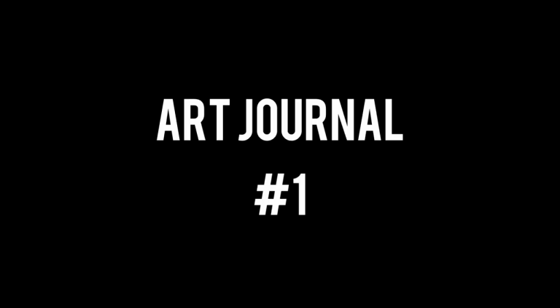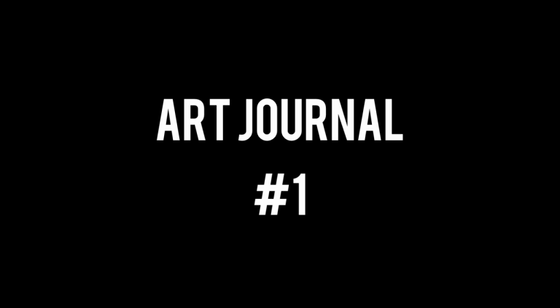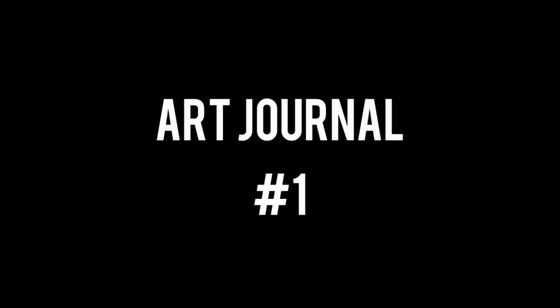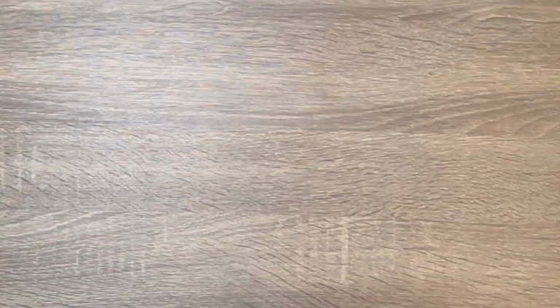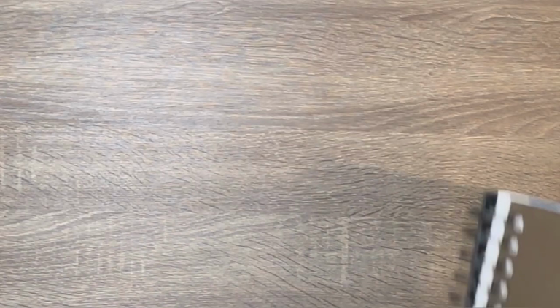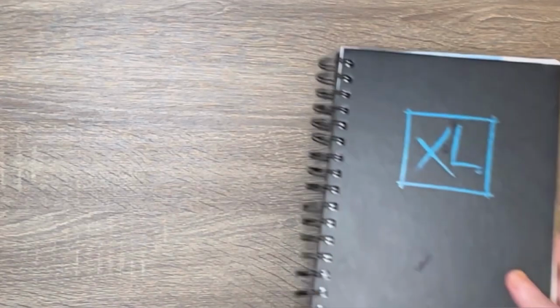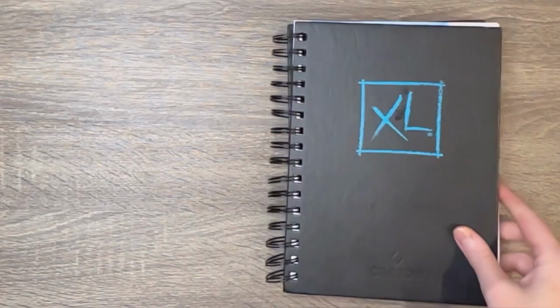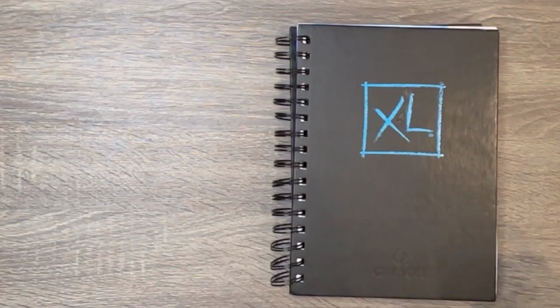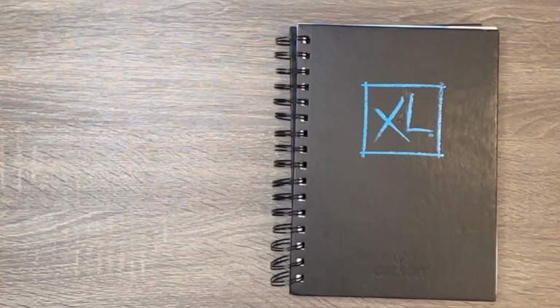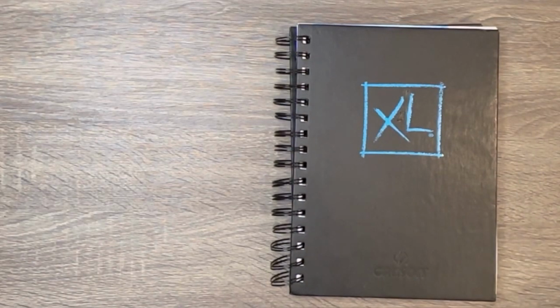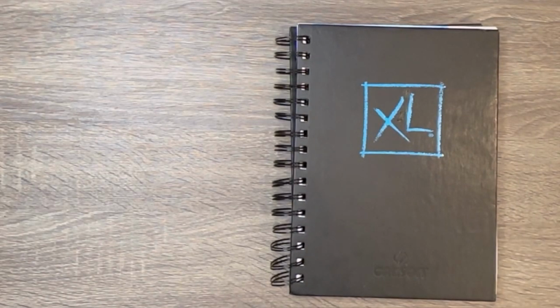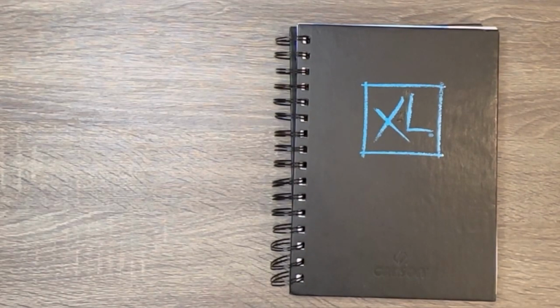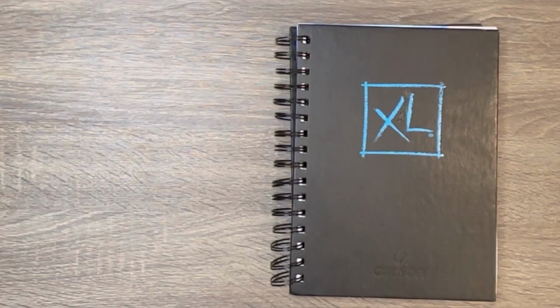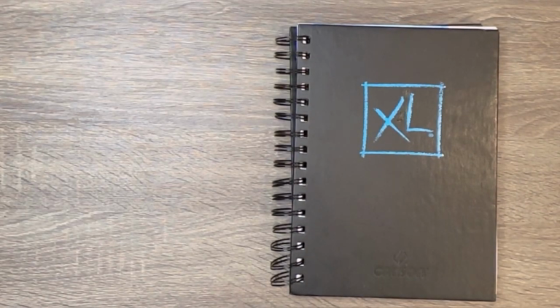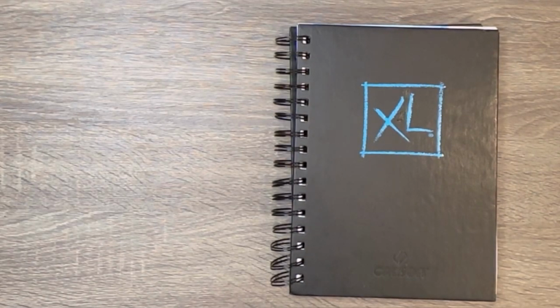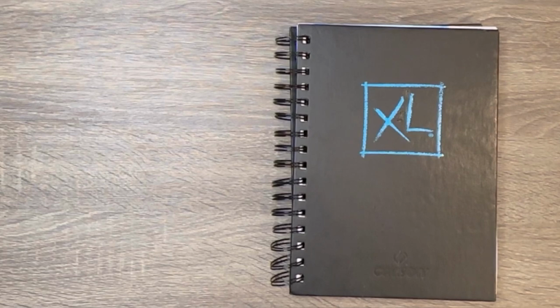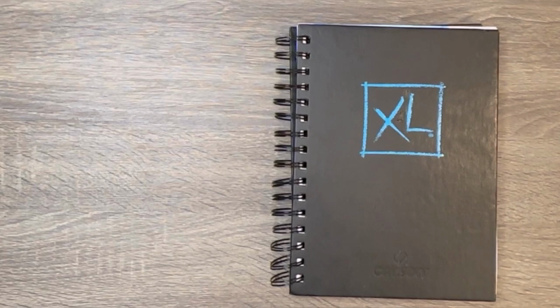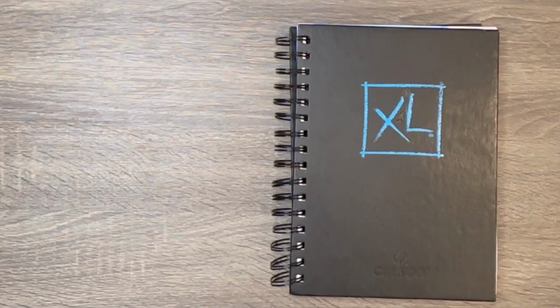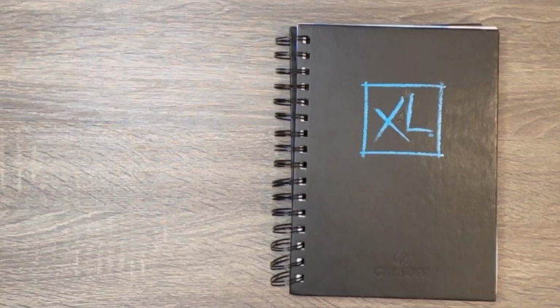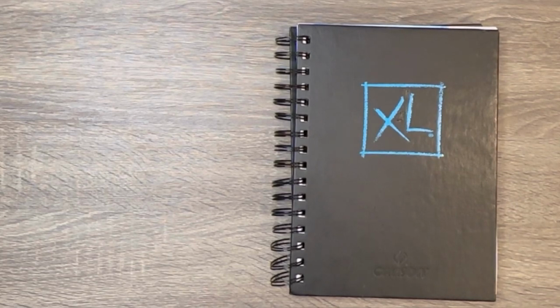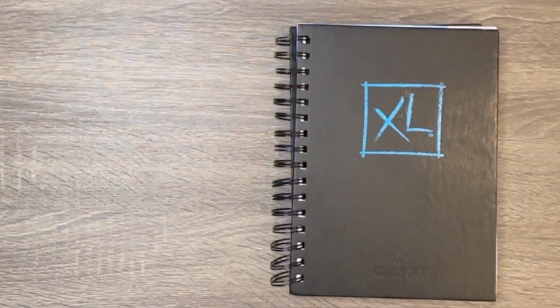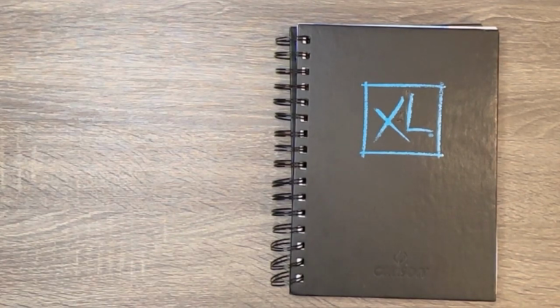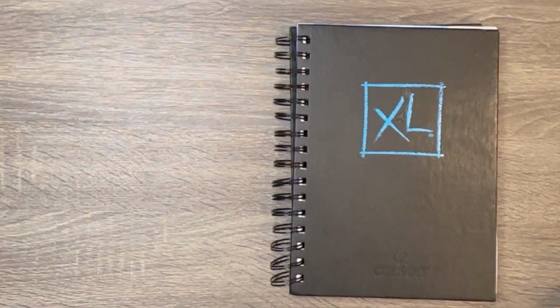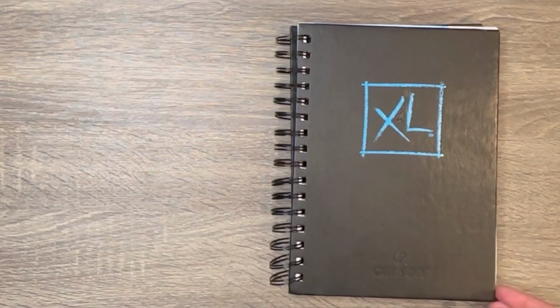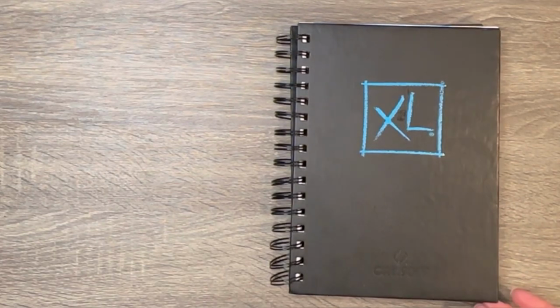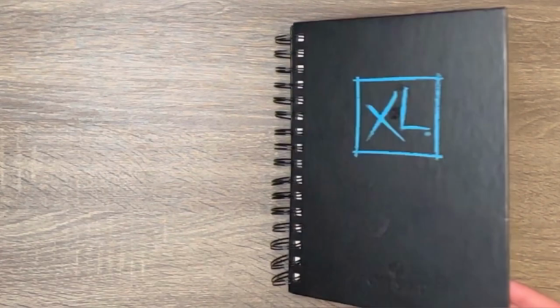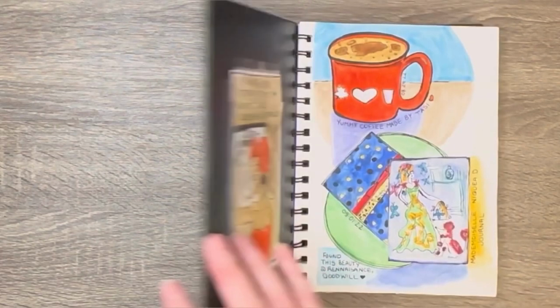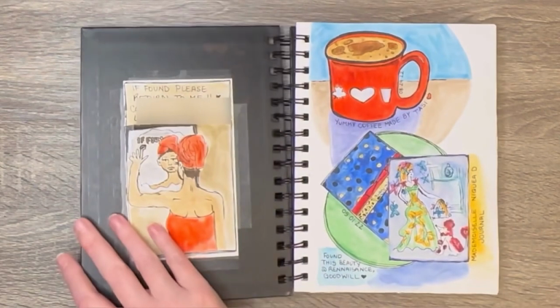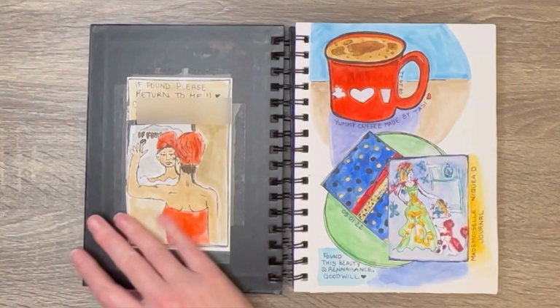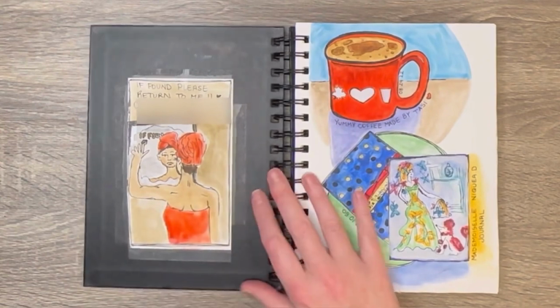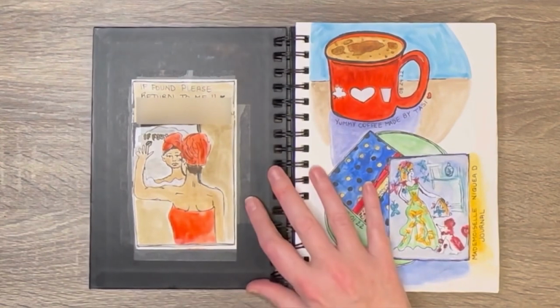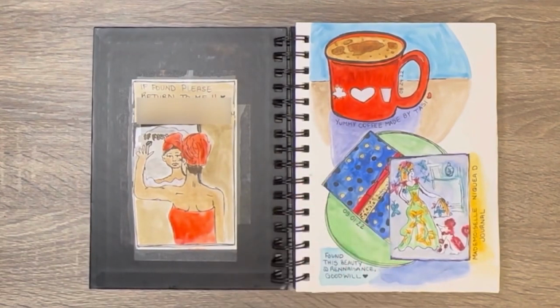Art journal number one is this Canson mixed media notebook that I actually picked up at my local thrift store. With this one I did a line and wash — and oh, there's that journal.